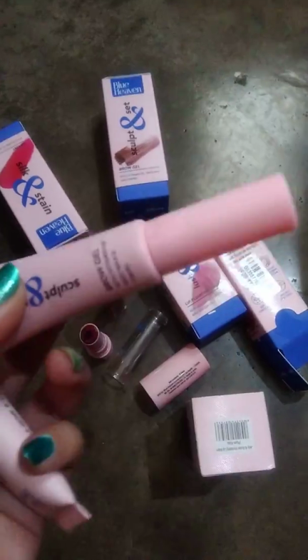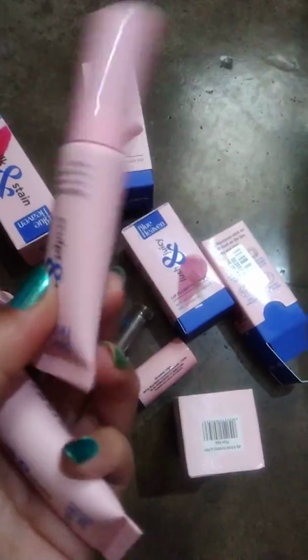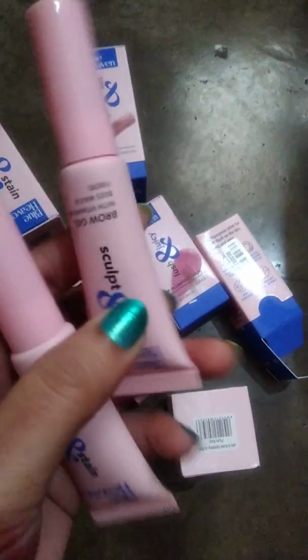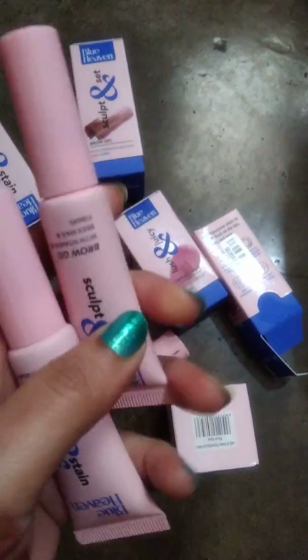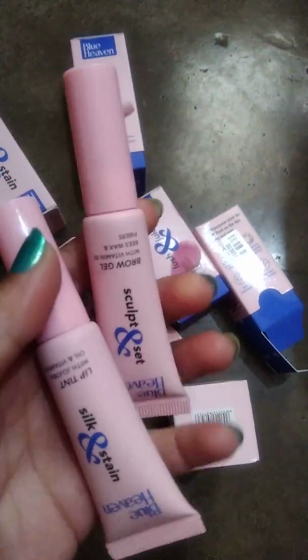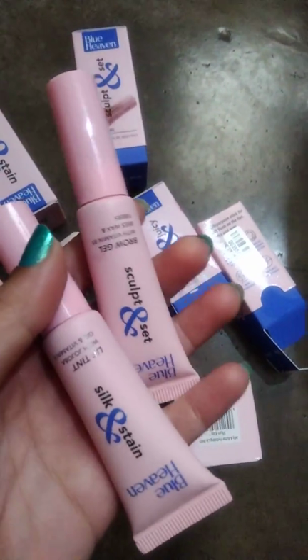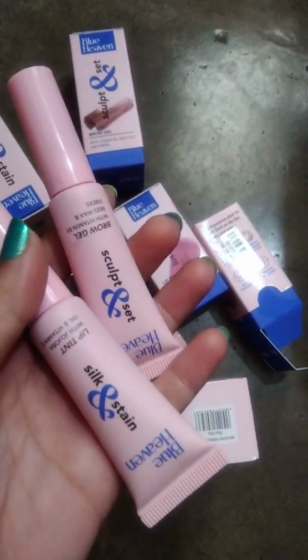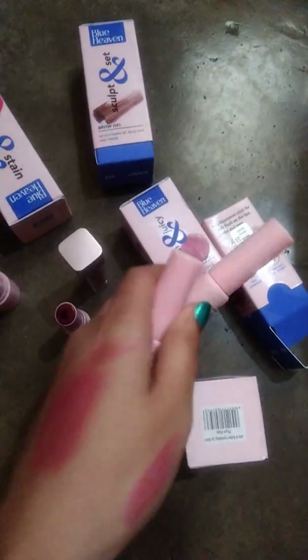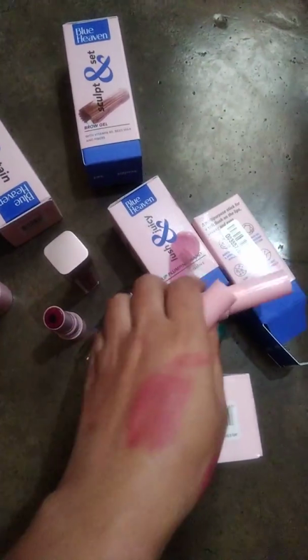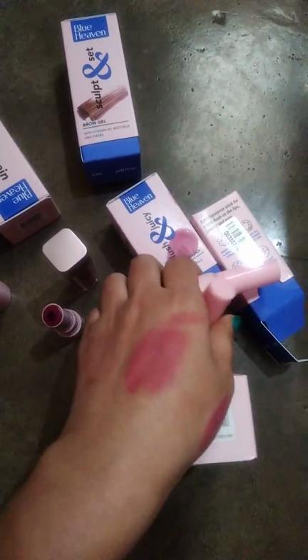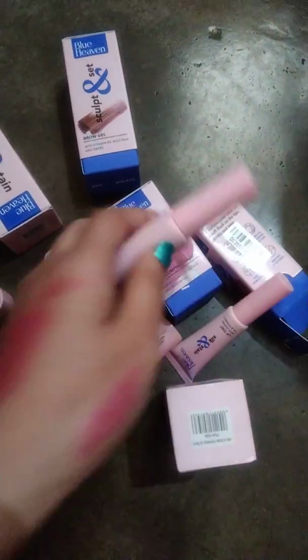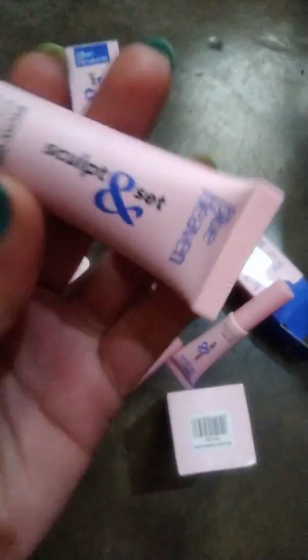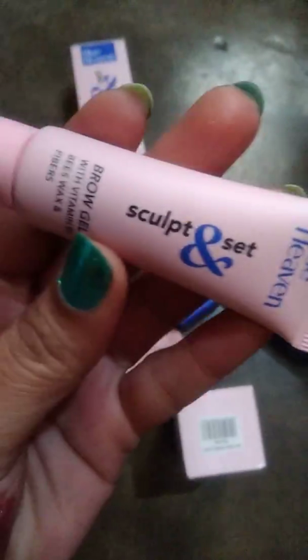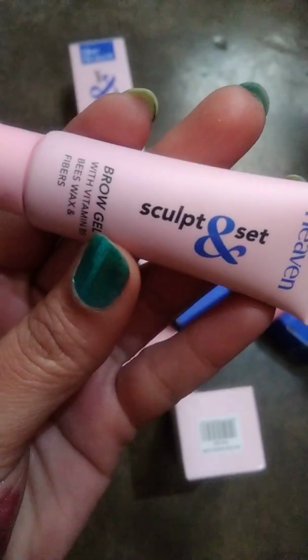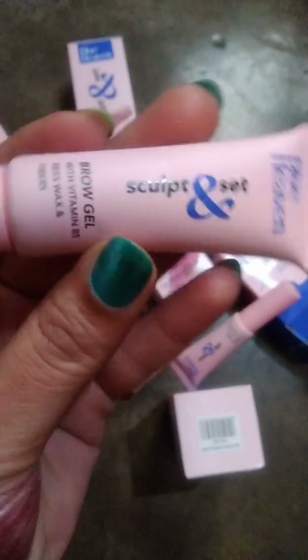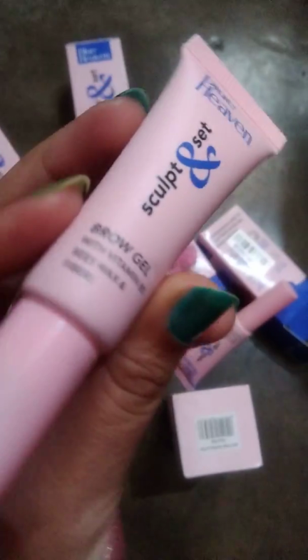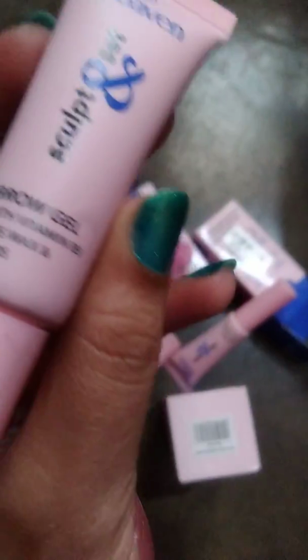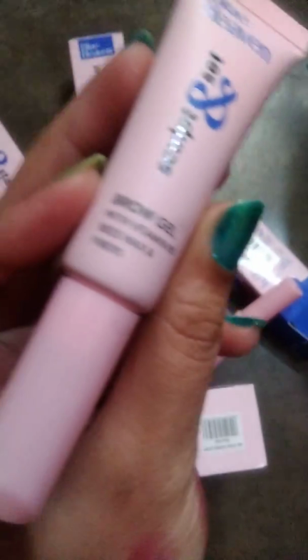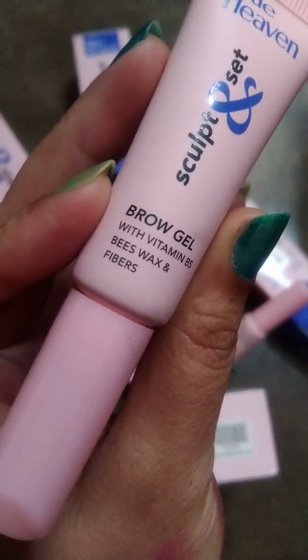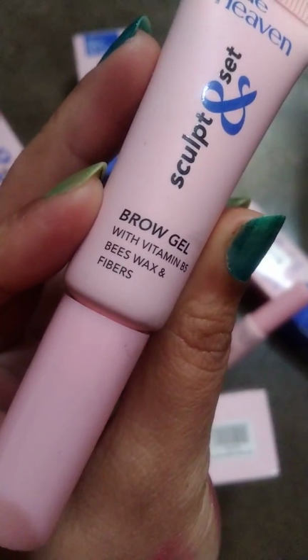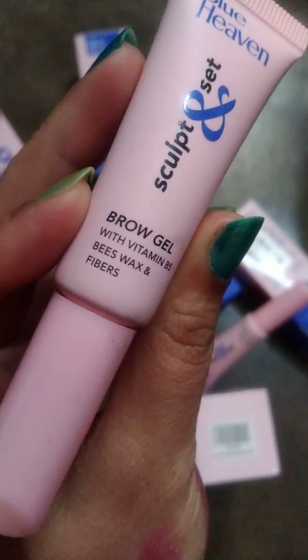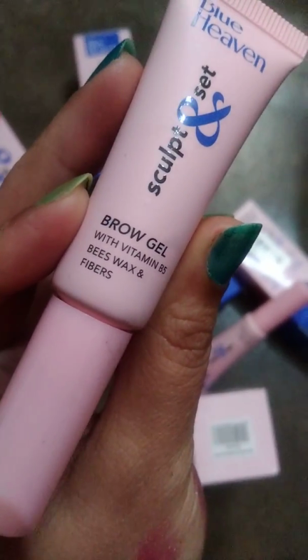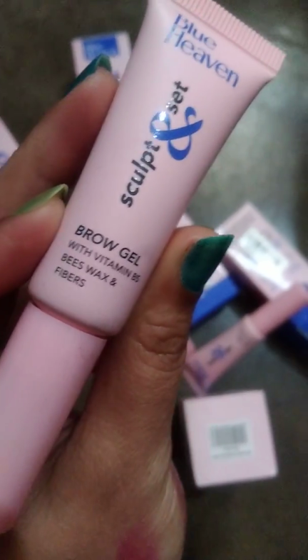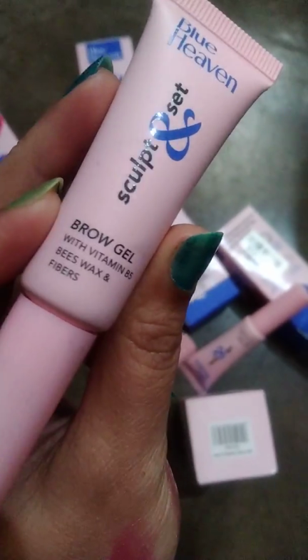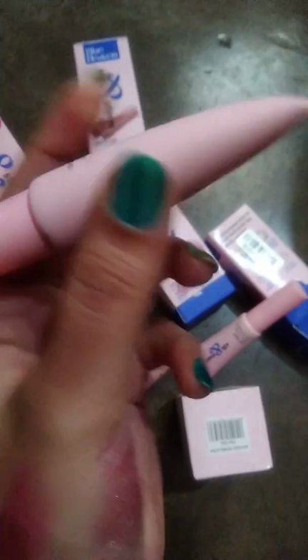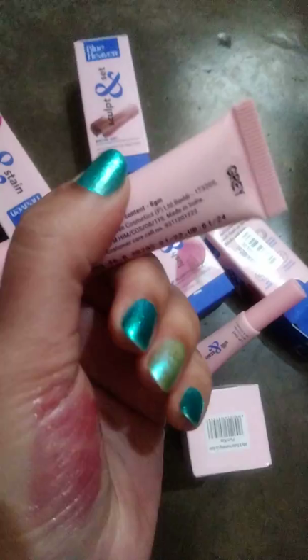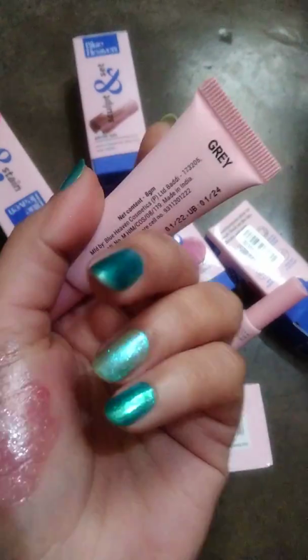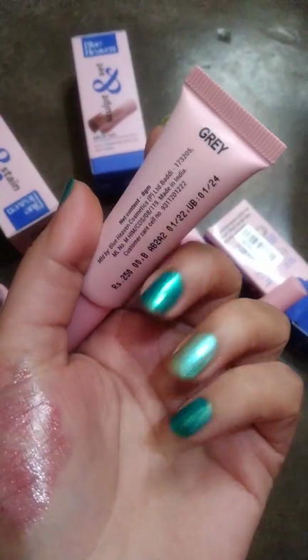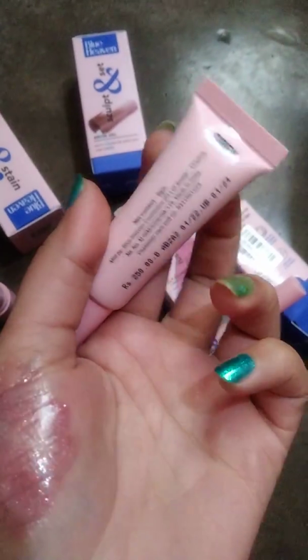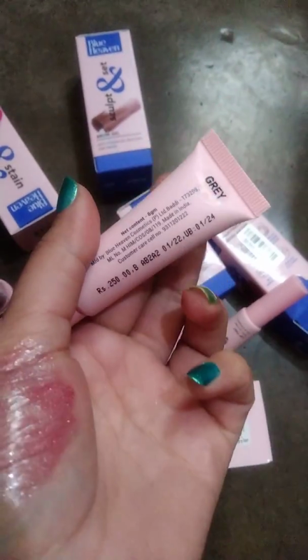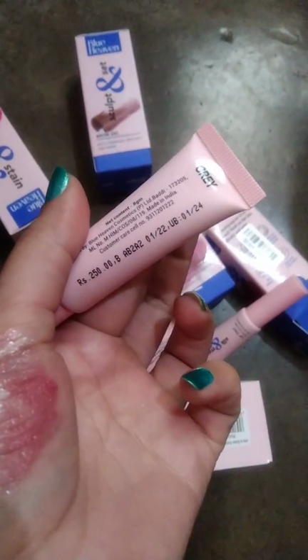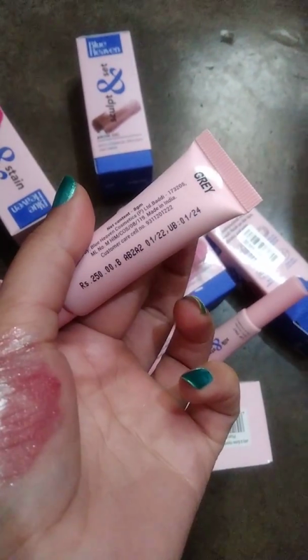The packaging is the same. This is a brow gel in the shade grey, and it is 250 rupees.